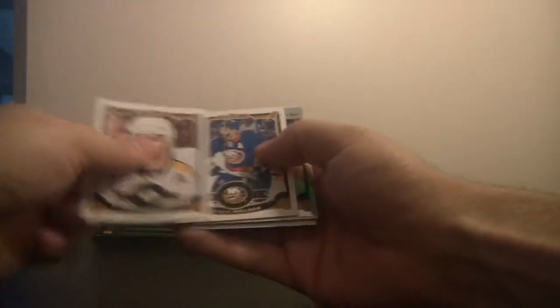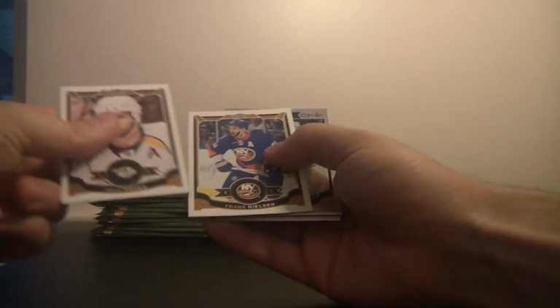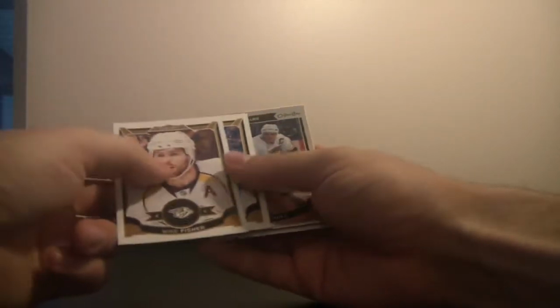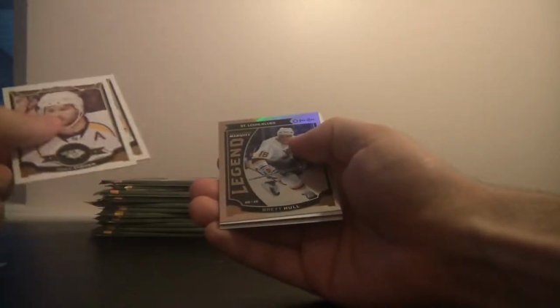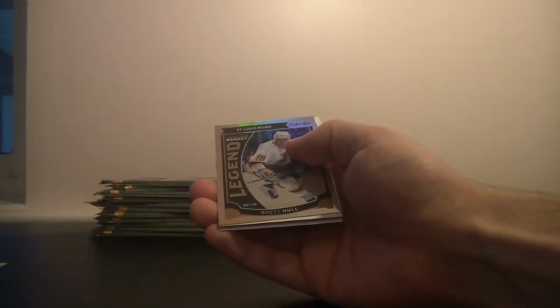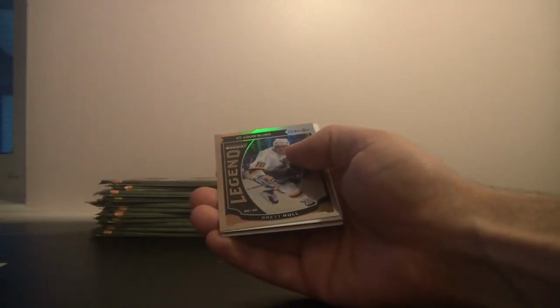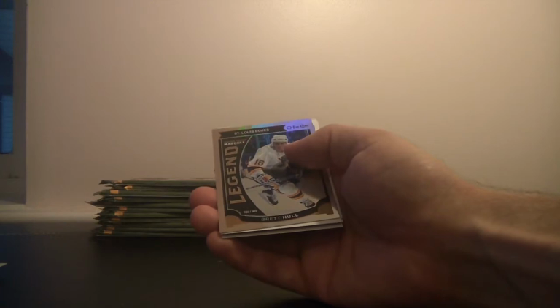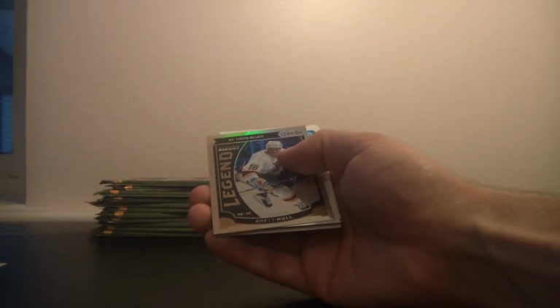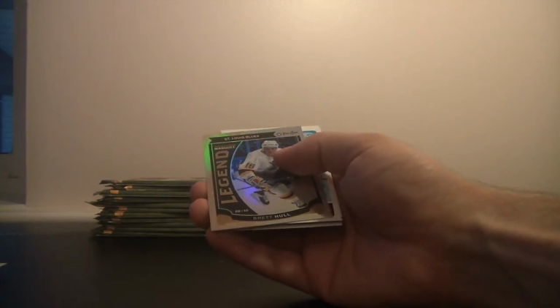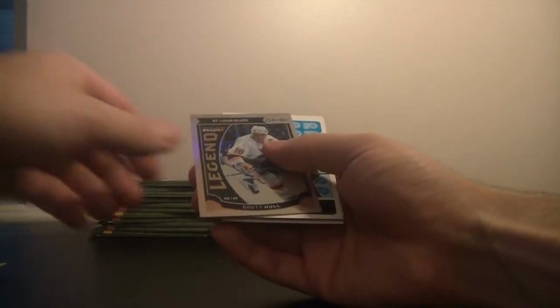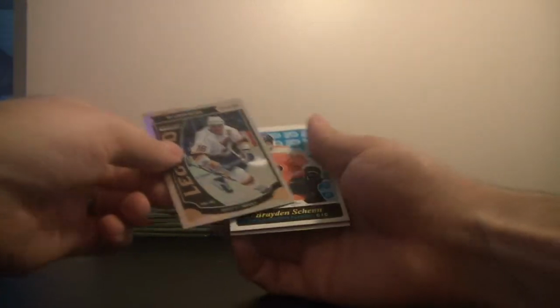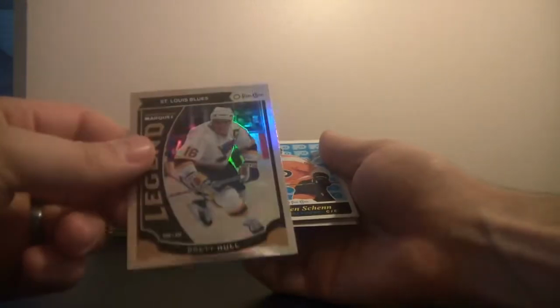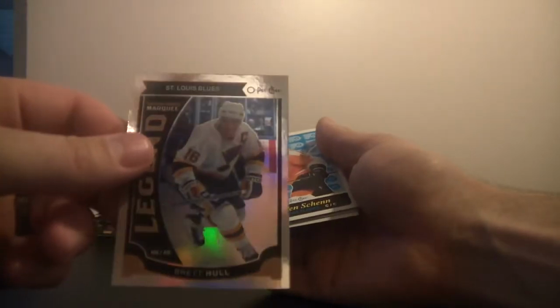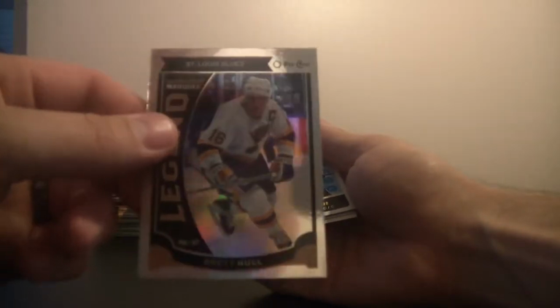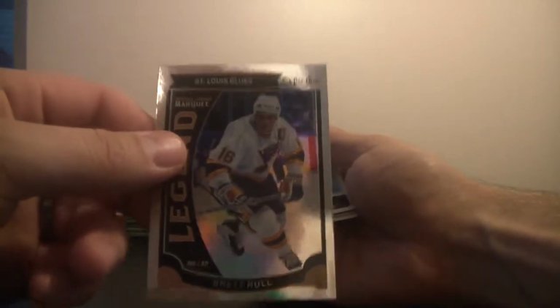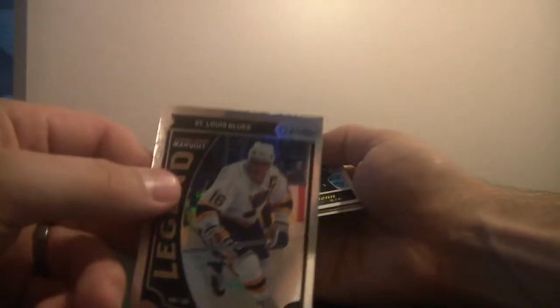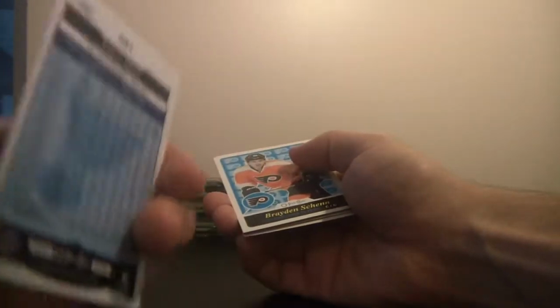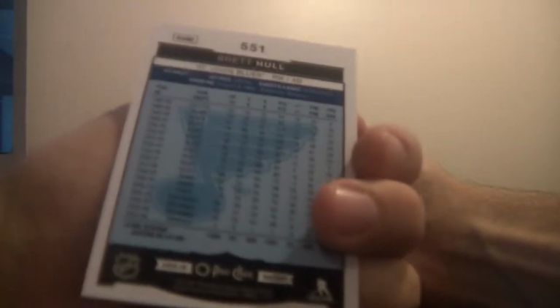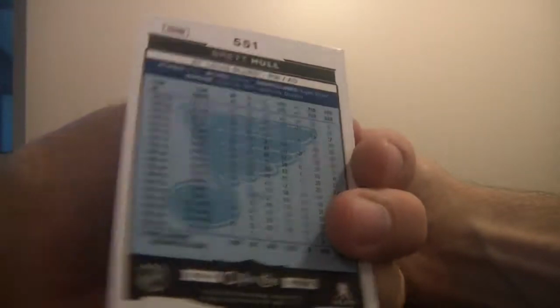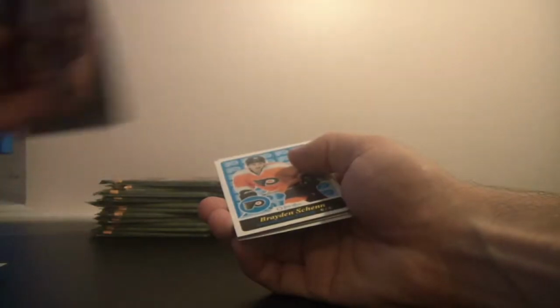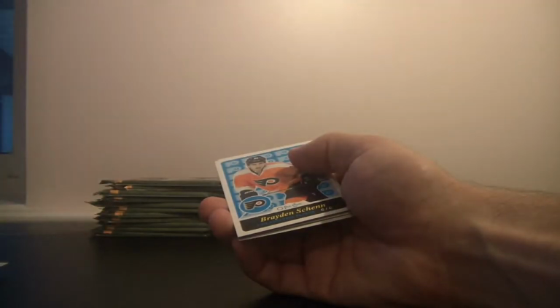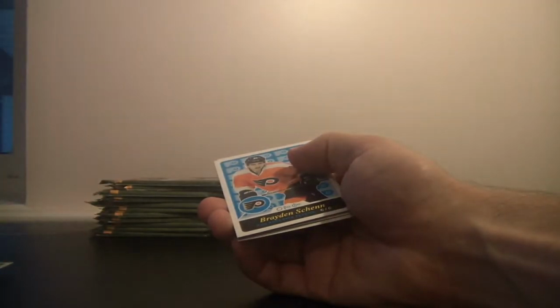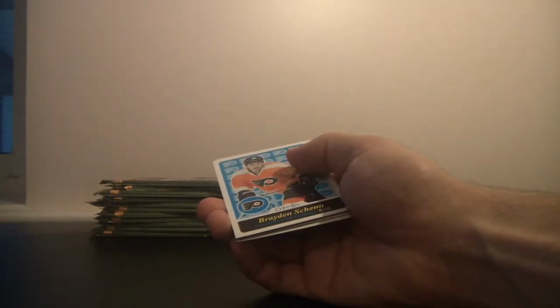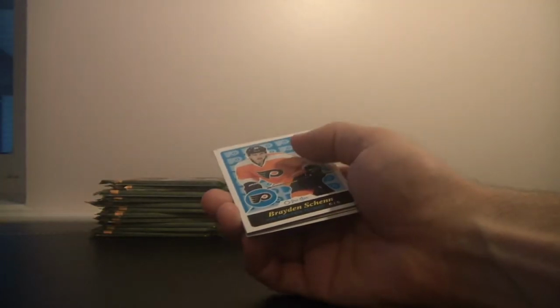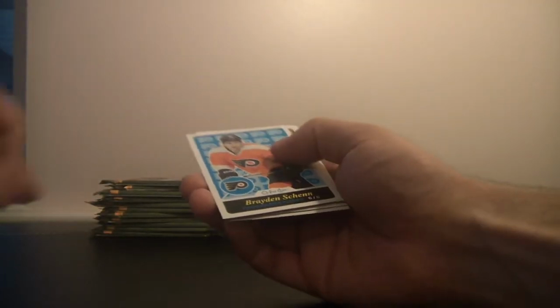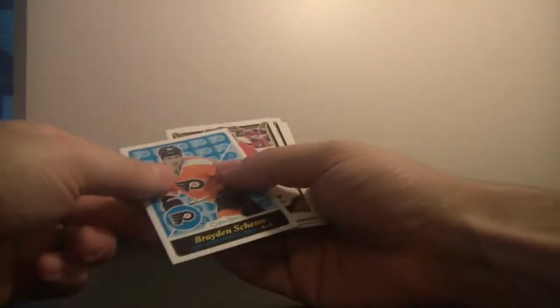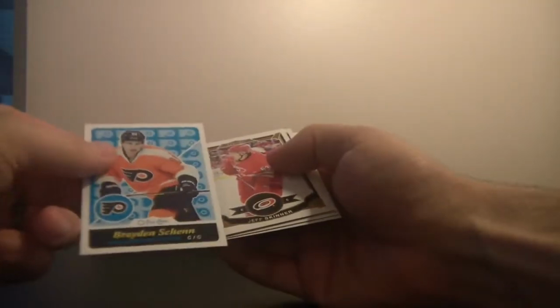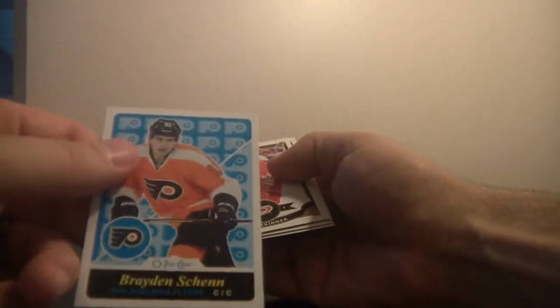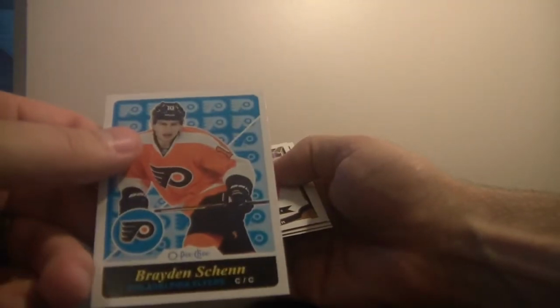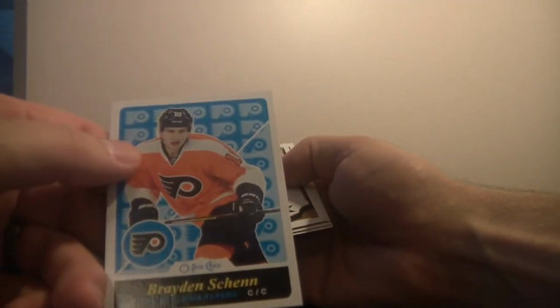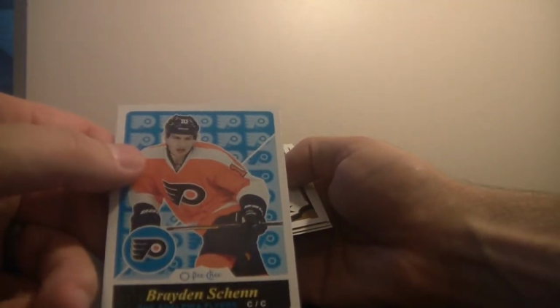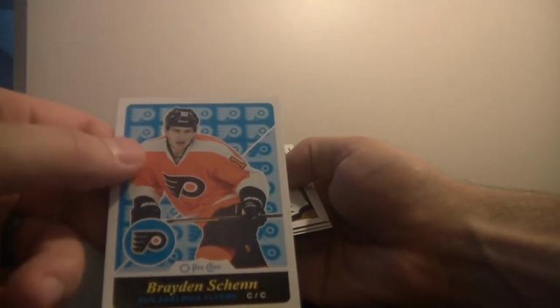Mike Fisher. Oh nice, a legend for the St. Louis Blues — Brett Hull. Looks like tons of inserts you can collect here. Braden Schenn, Philadelphia Flyers.